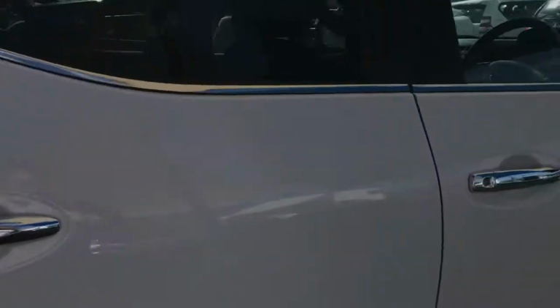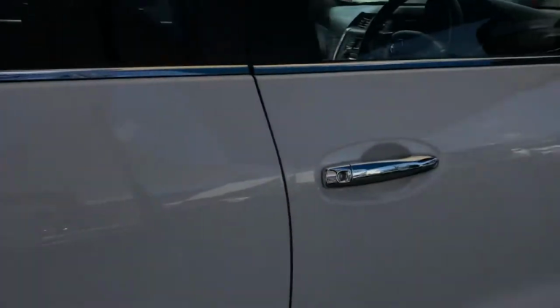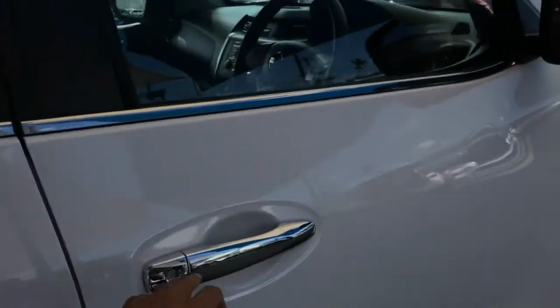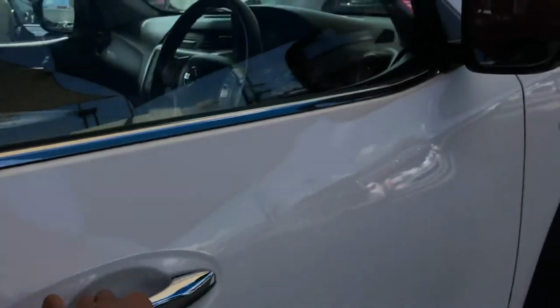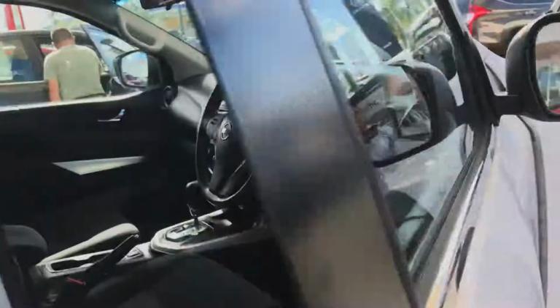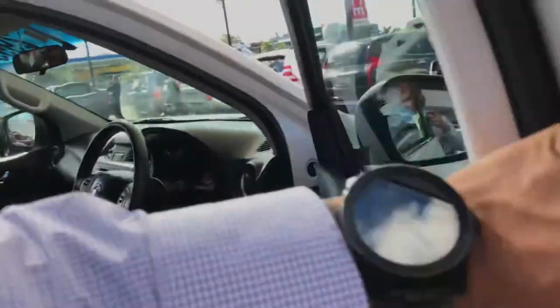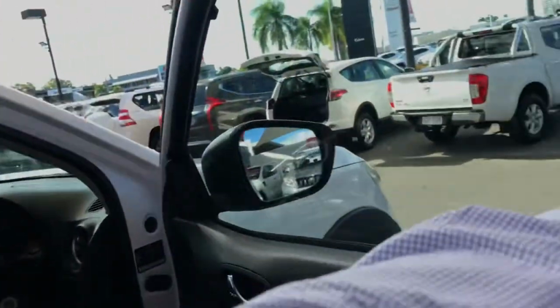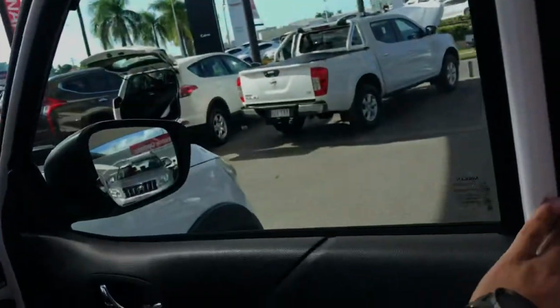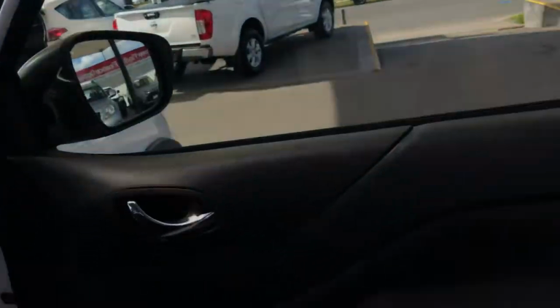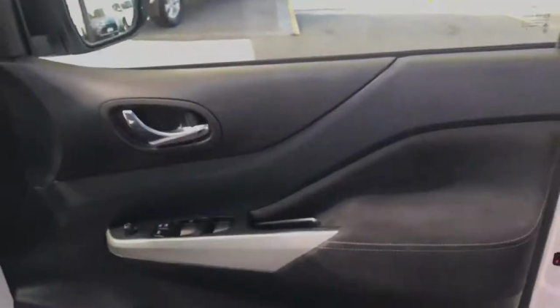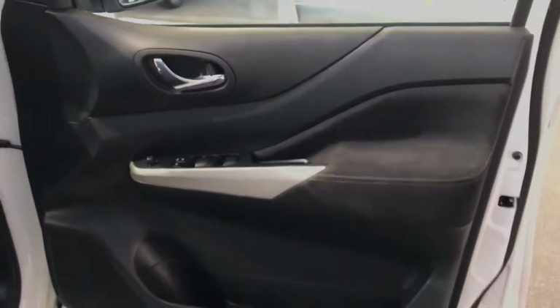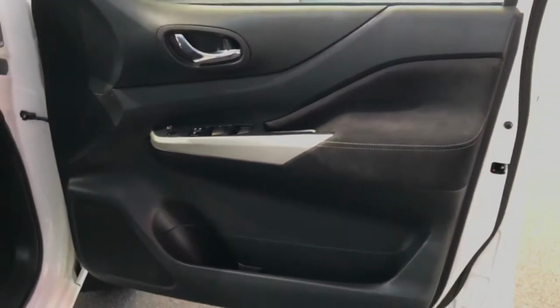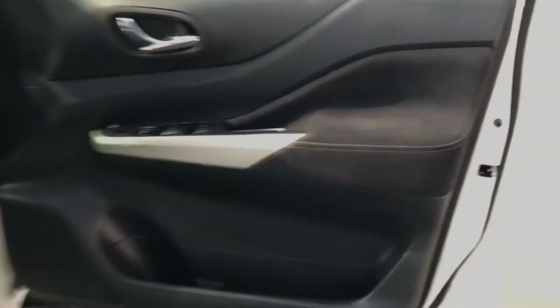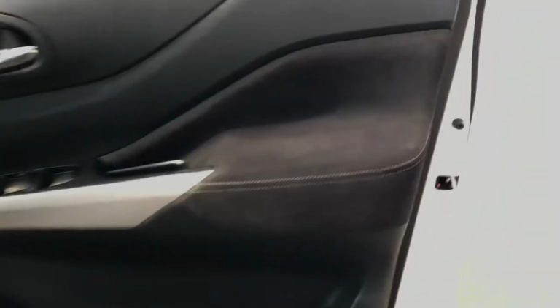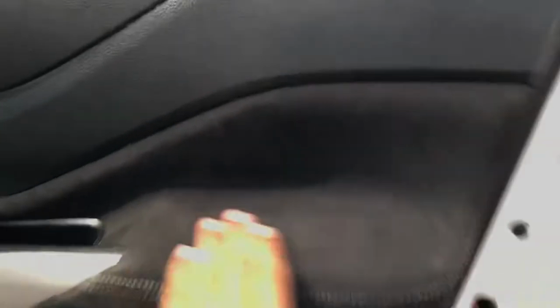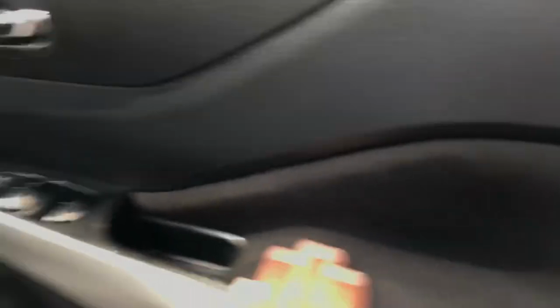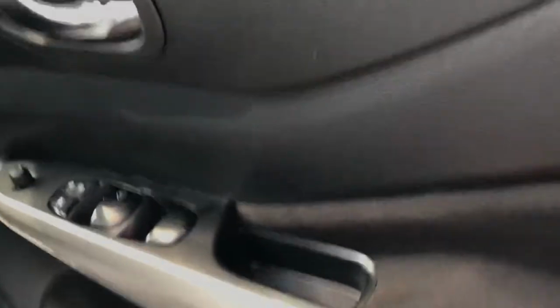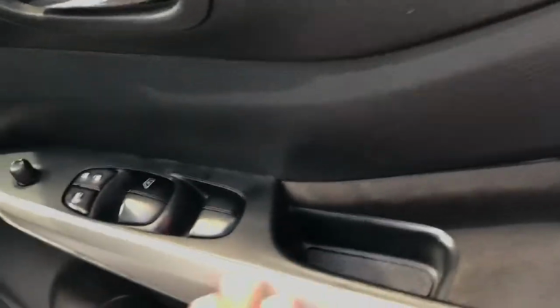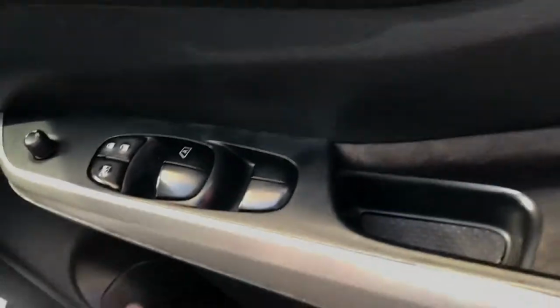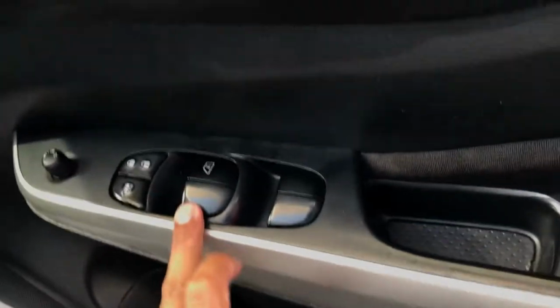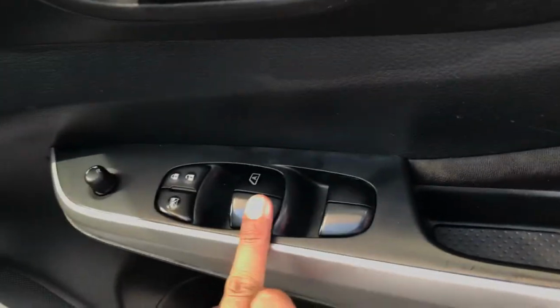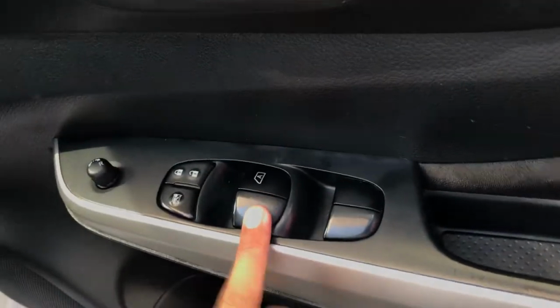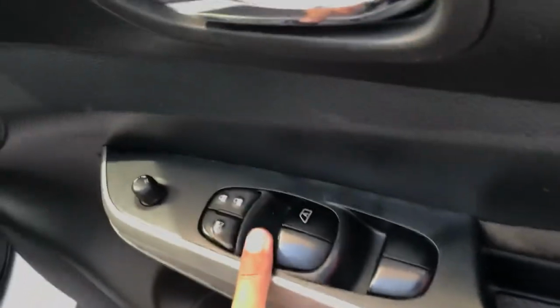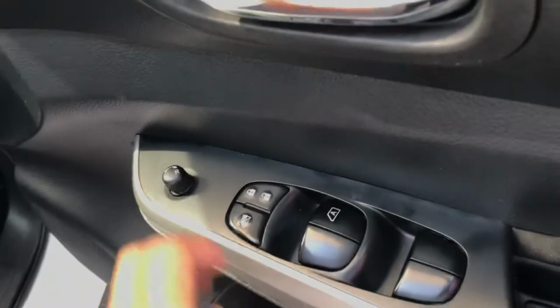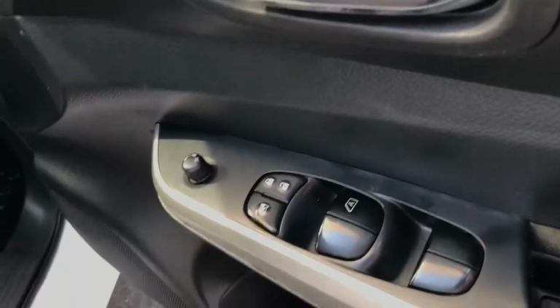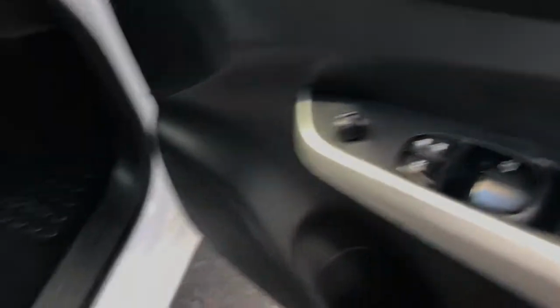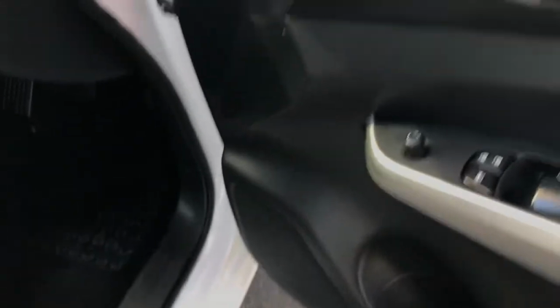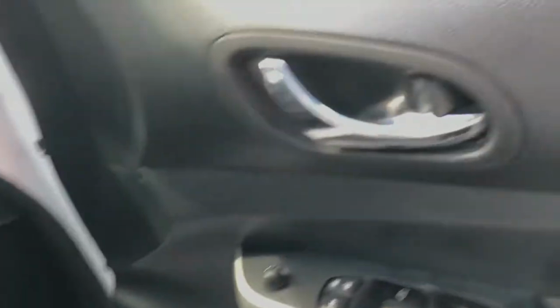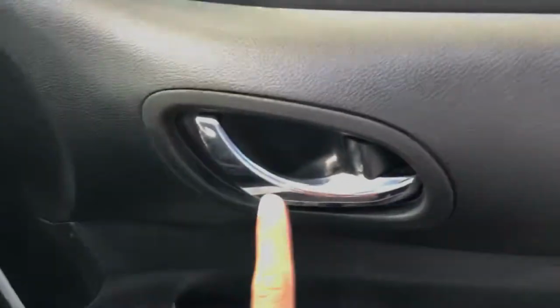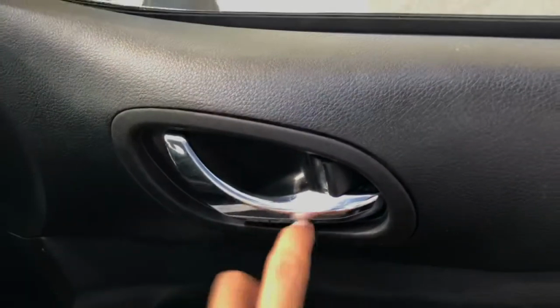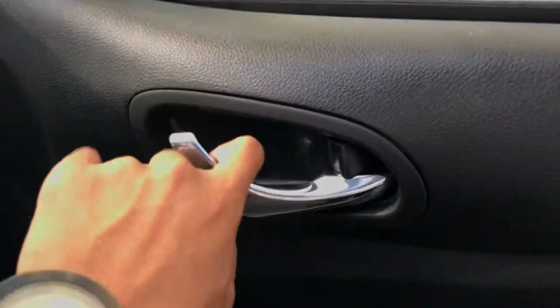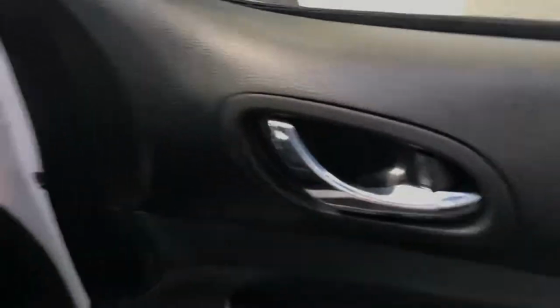Let's make our way into the front seat. Nice vinyl finish, power windows, central locking, and electric mirrors are there as well. You've also got the chrome finish on the inside door.